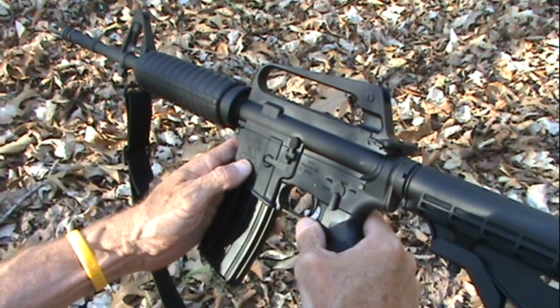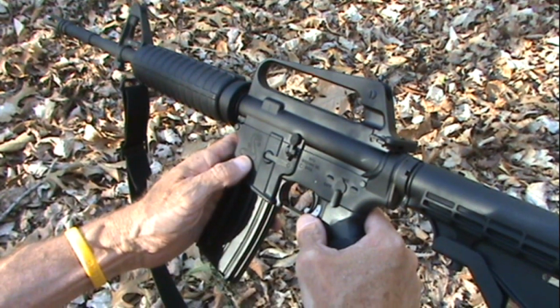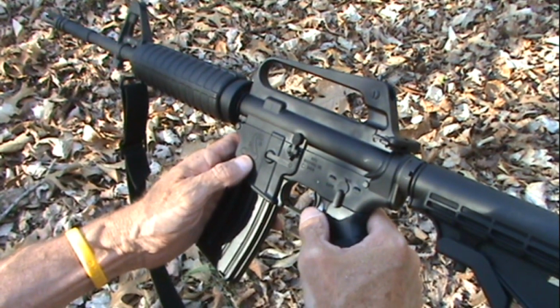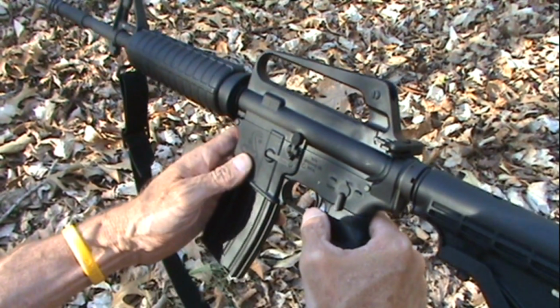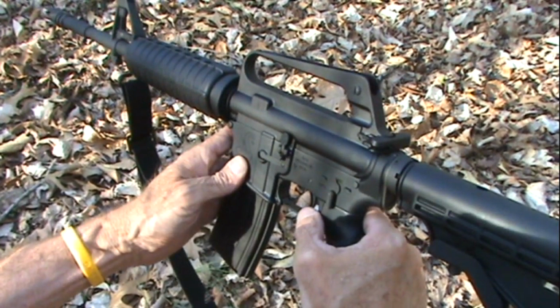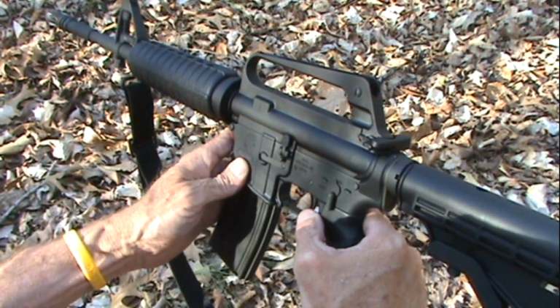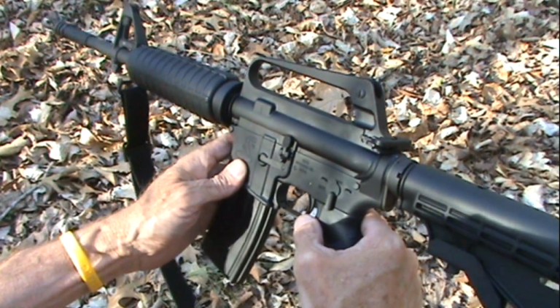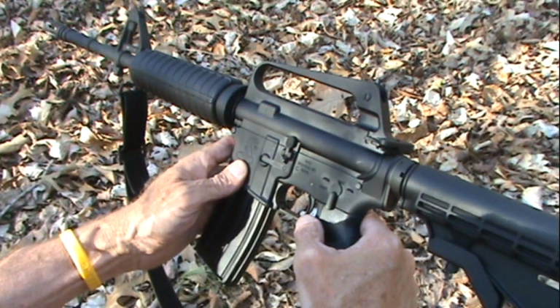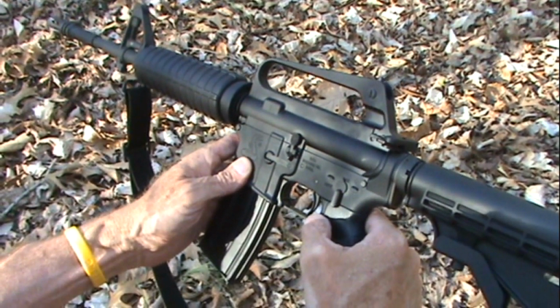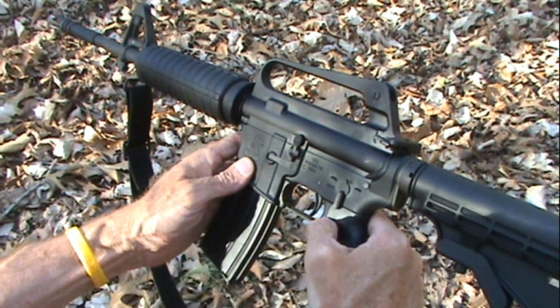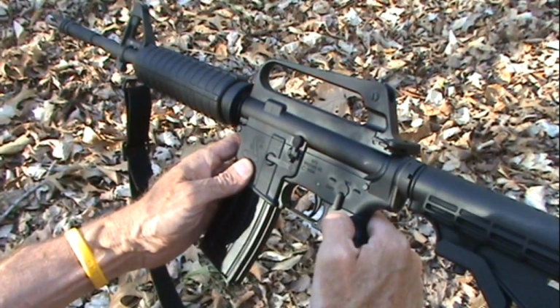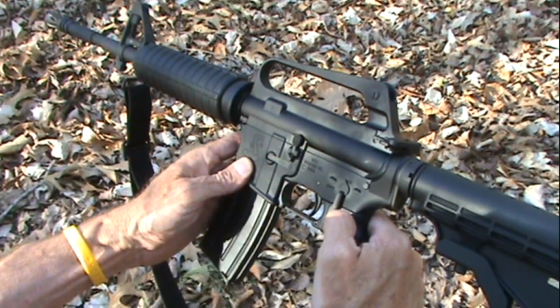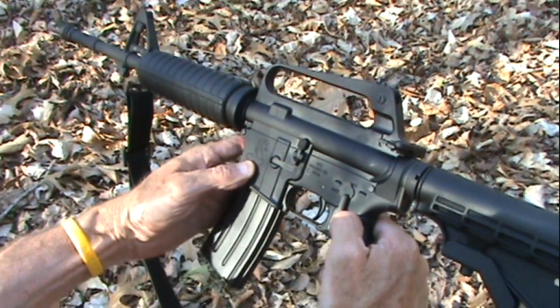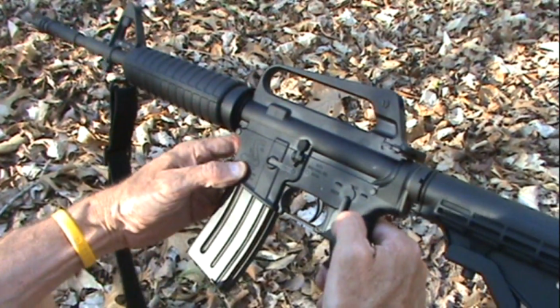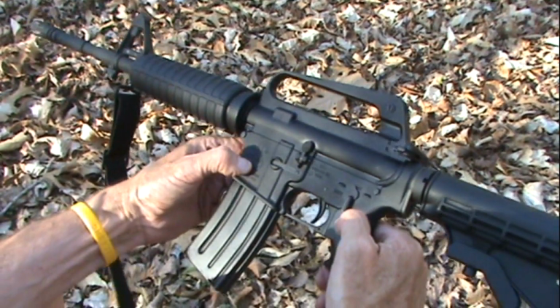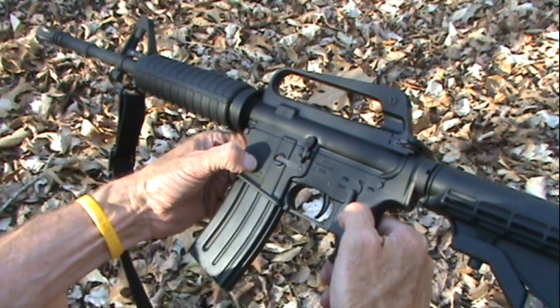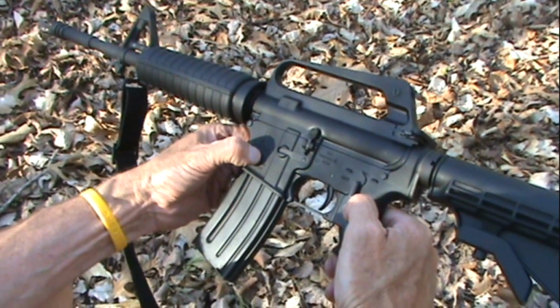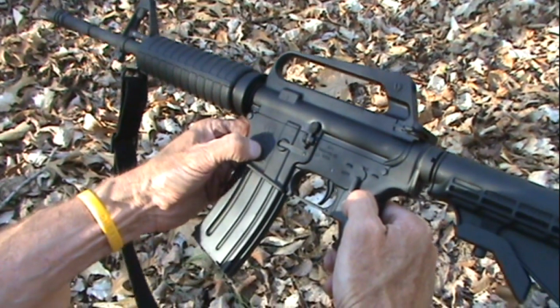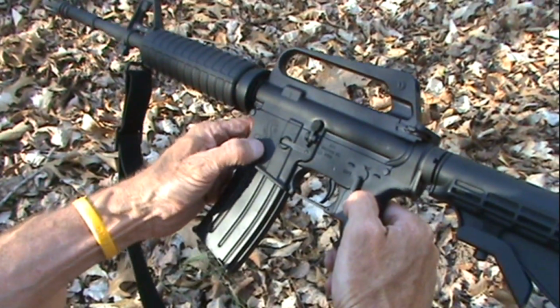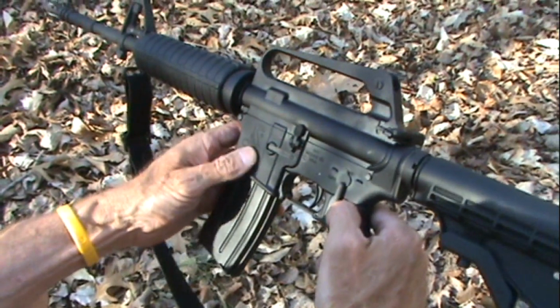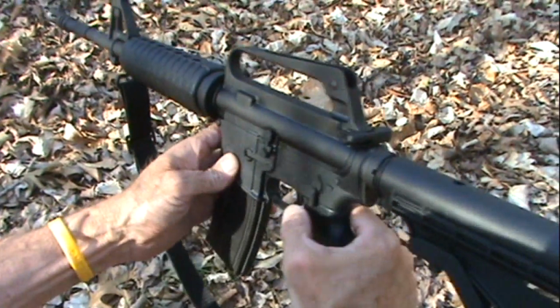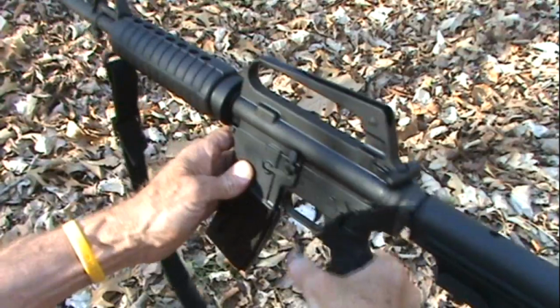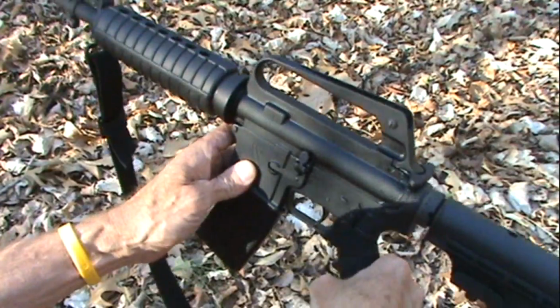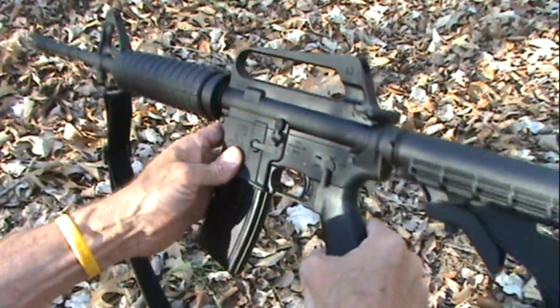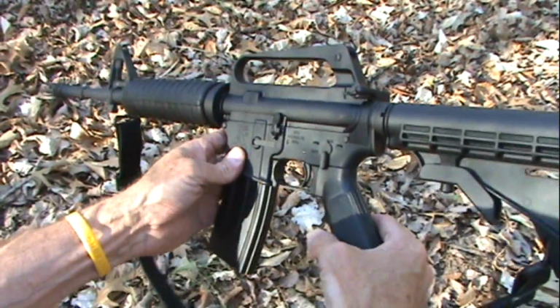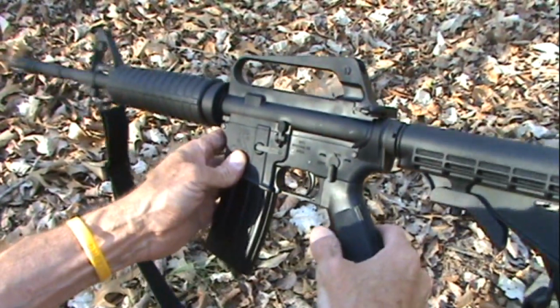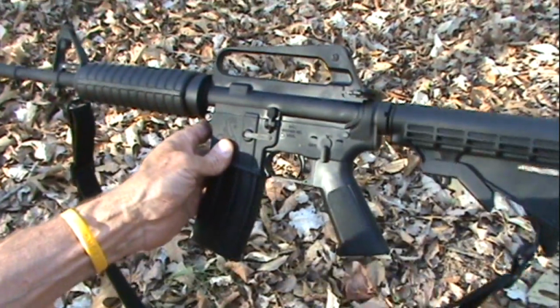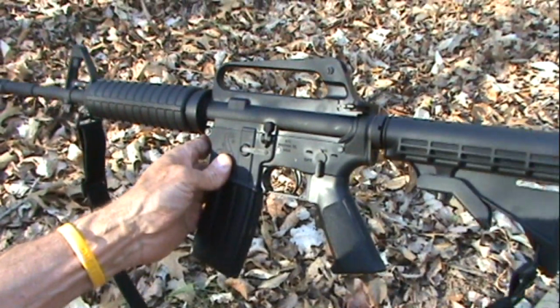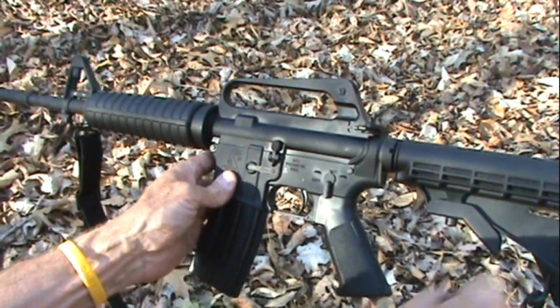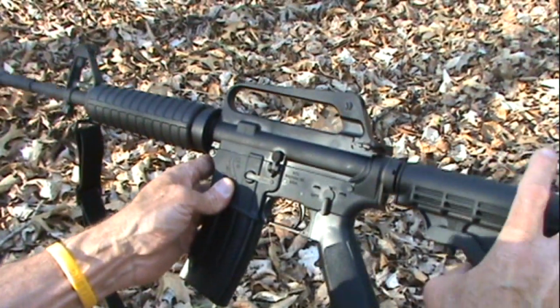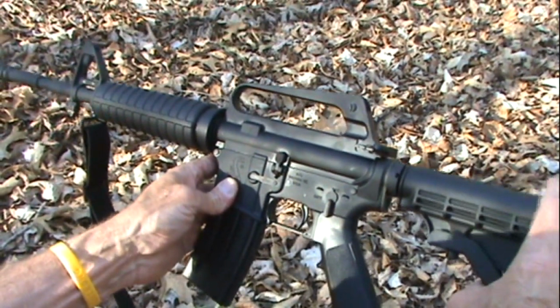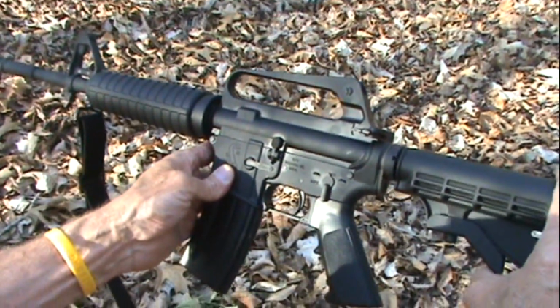Hickok 45 here, giving you a close-up look at the Bushmaster XM15, actually the model E2S. This is kind of the M4 civilian version, we tend to call it, but it is an XM15.